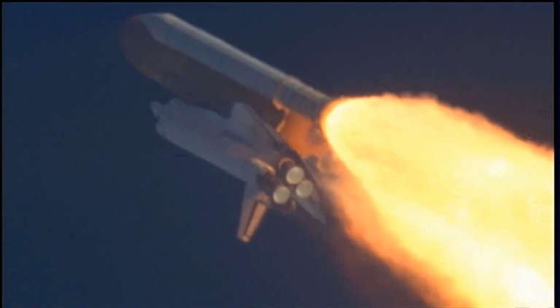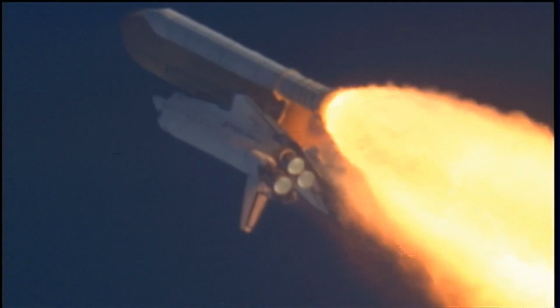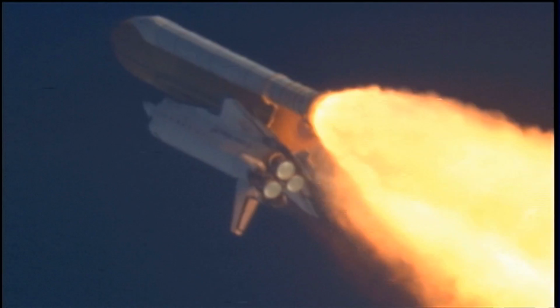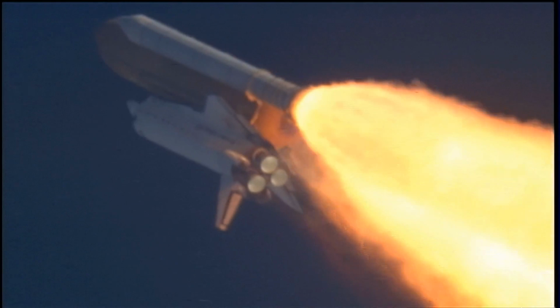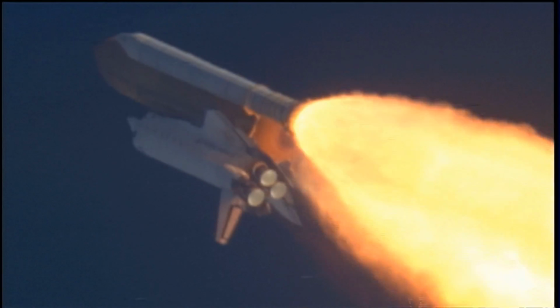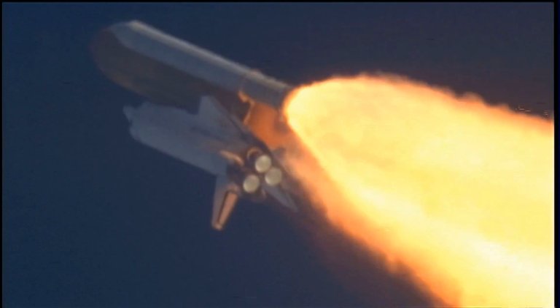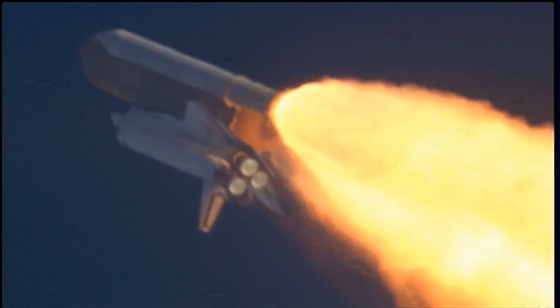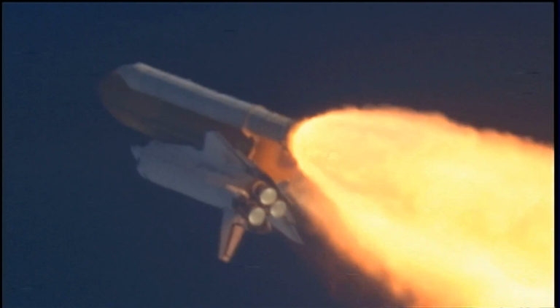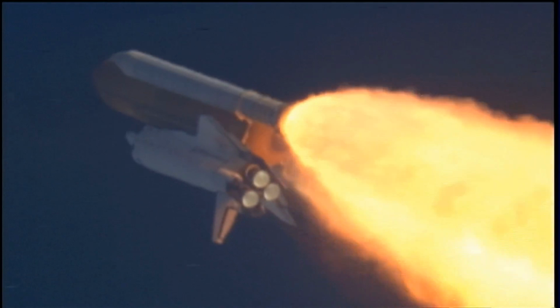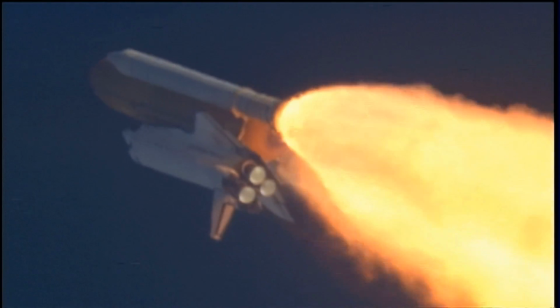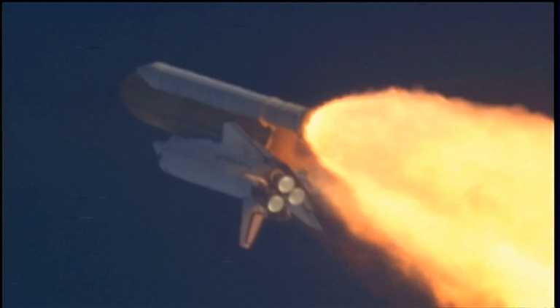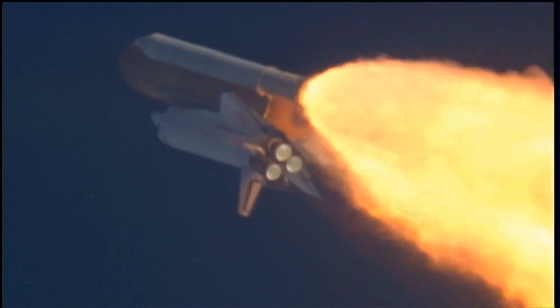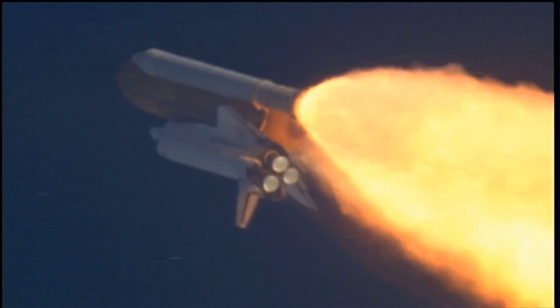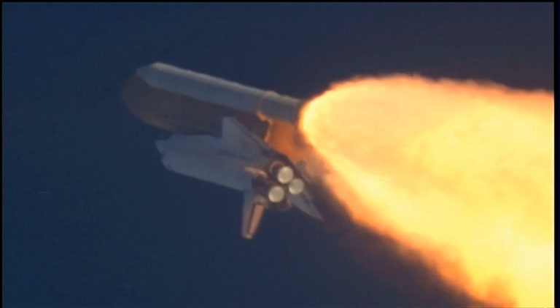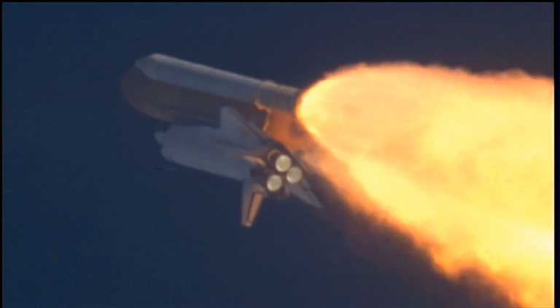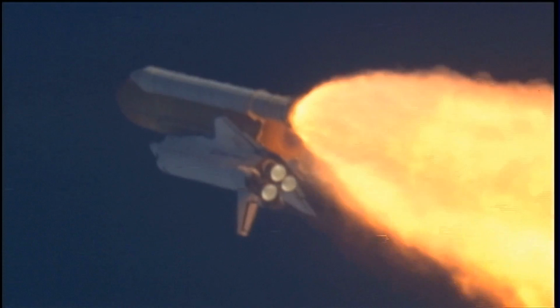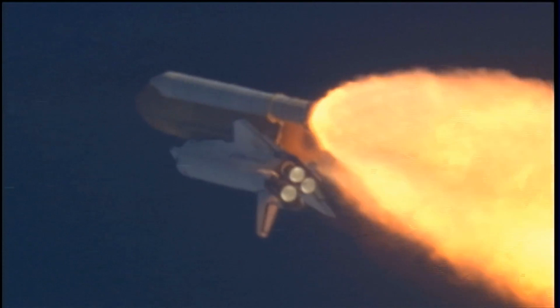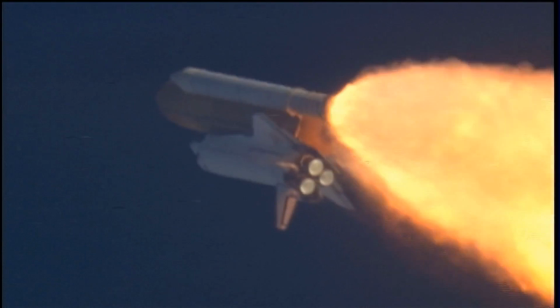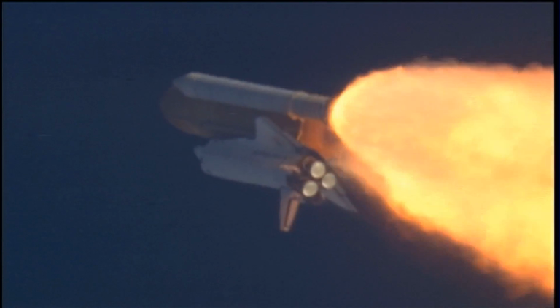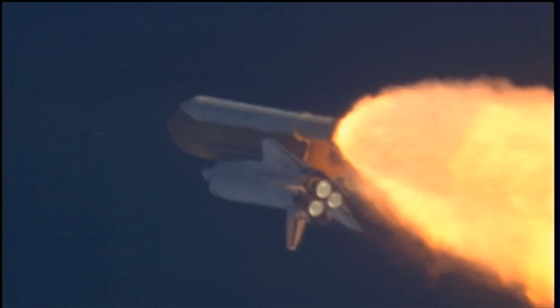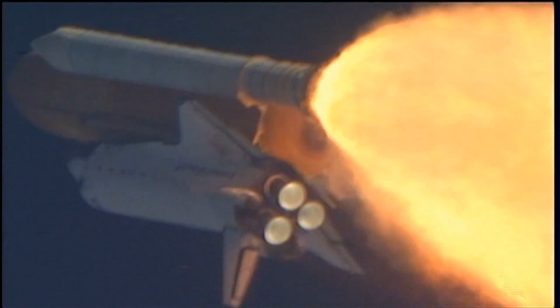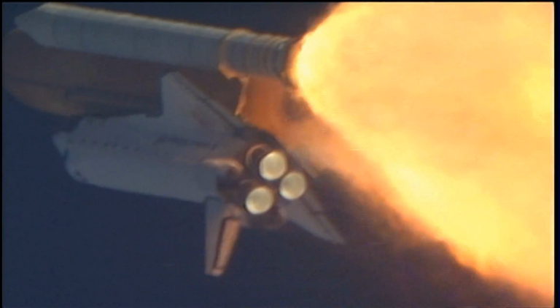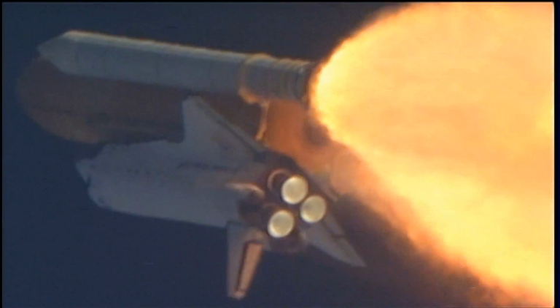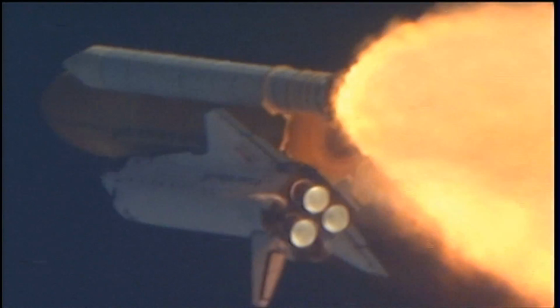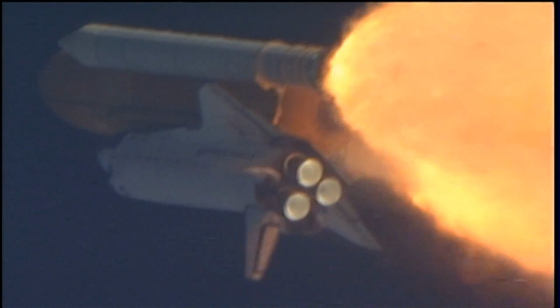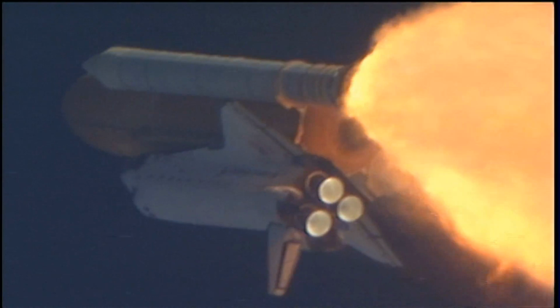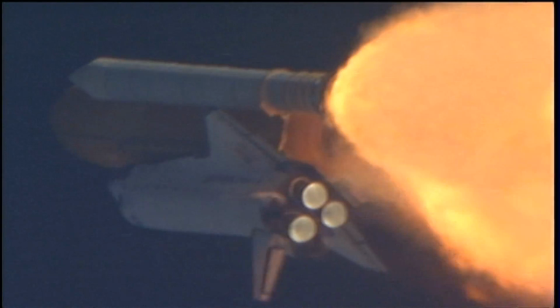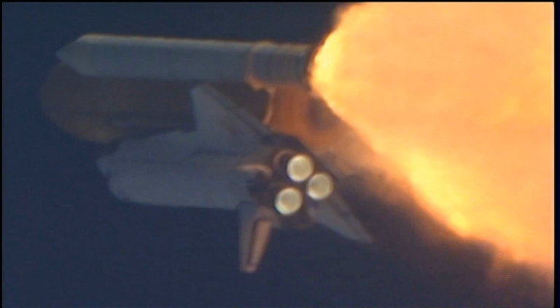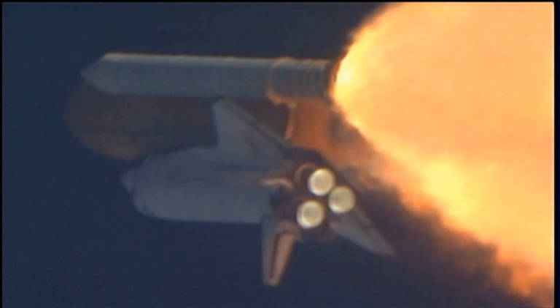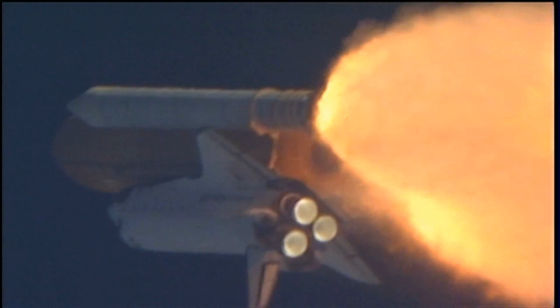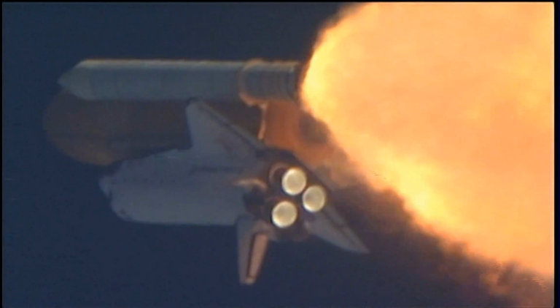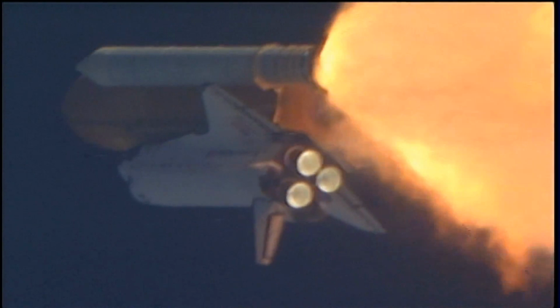The throttle up call acknowledged by Commander Charlie Hobaw, joined on the flight deck by Pilot Butch Wilmore. Flight Engineer Randy Bresnik and Leland Melvin, seated down on the mid-deck are Mike Foreman and Bobby Satcher, kicking off their work week with a Monday commute to orbit.